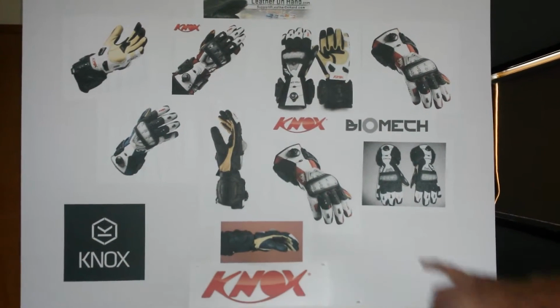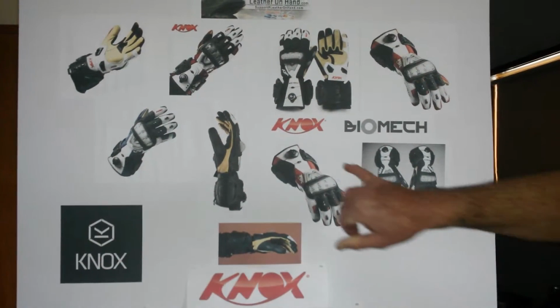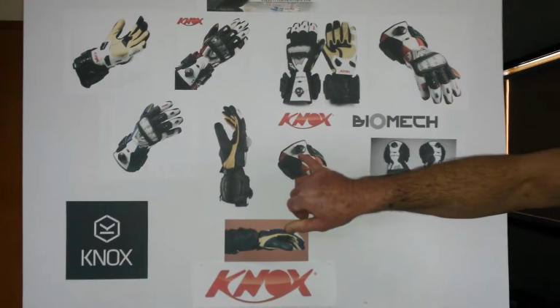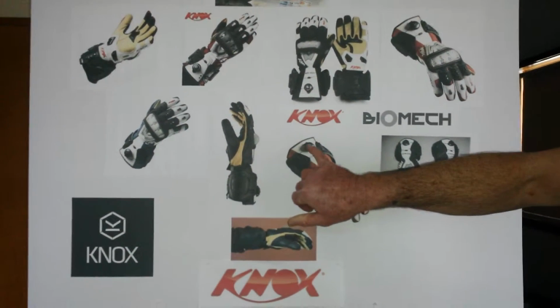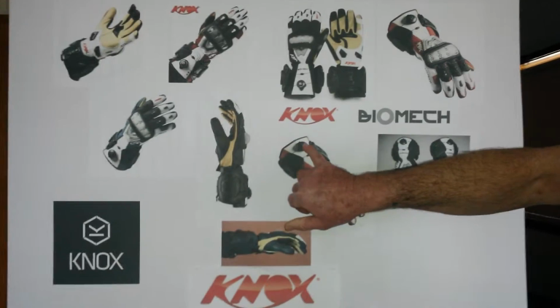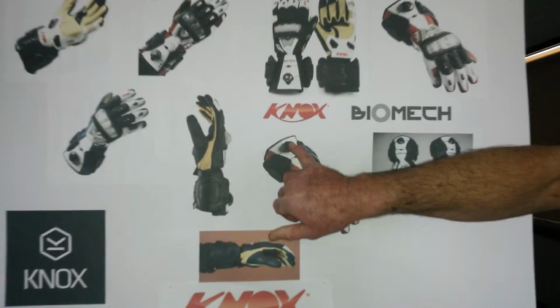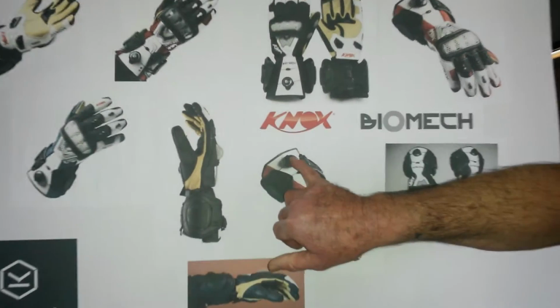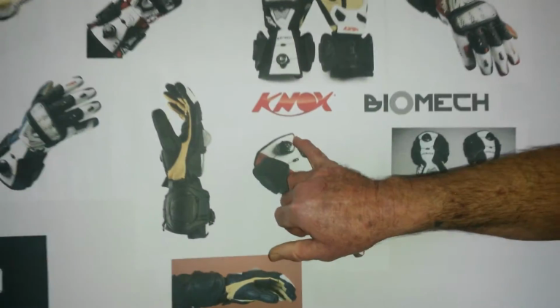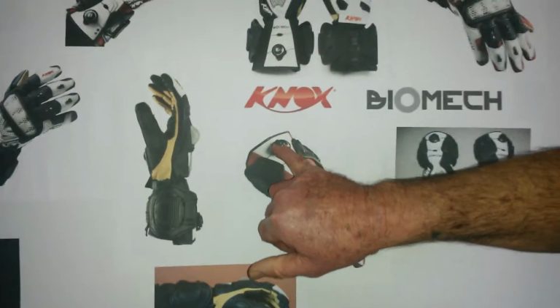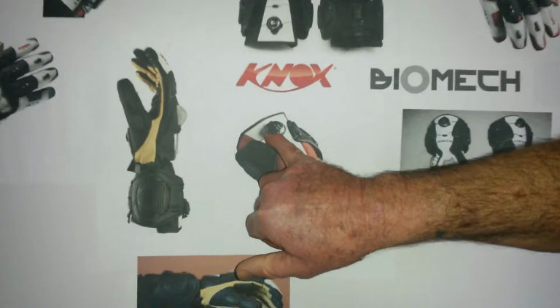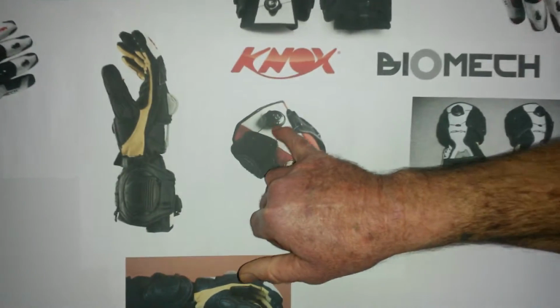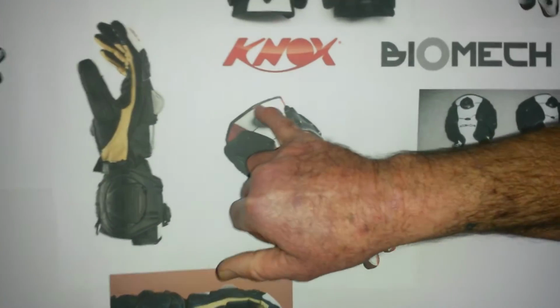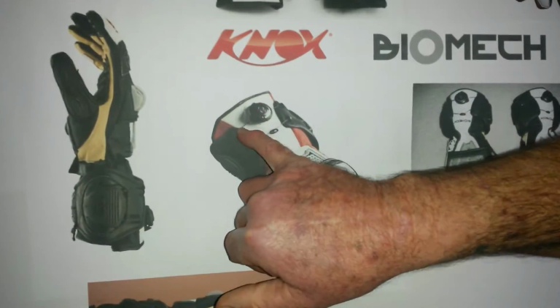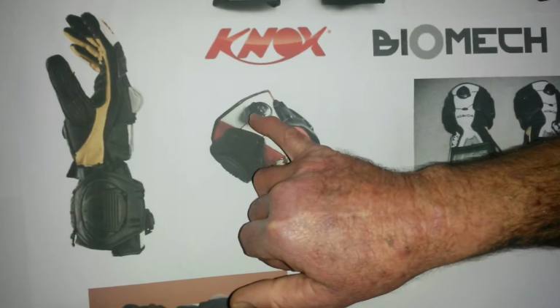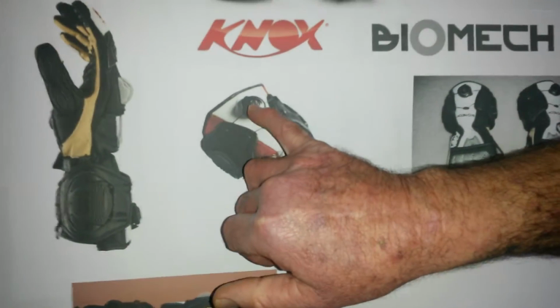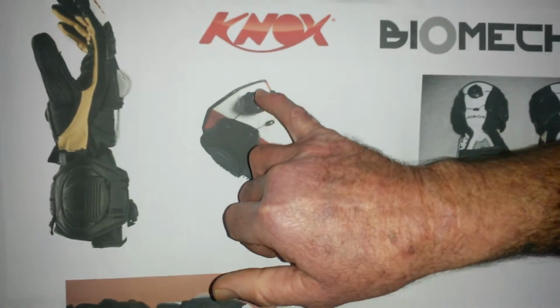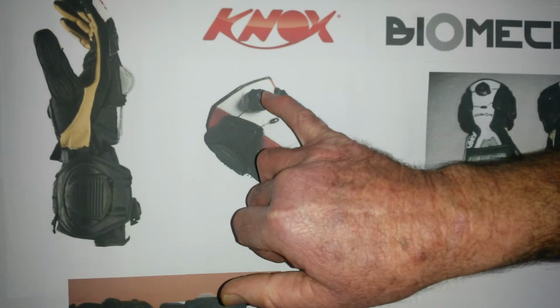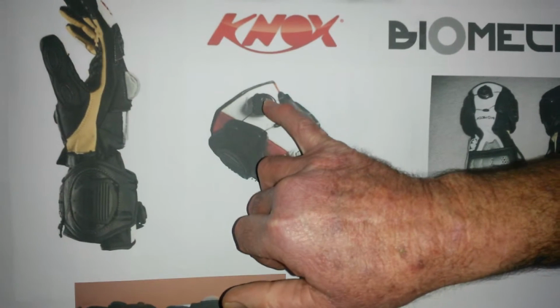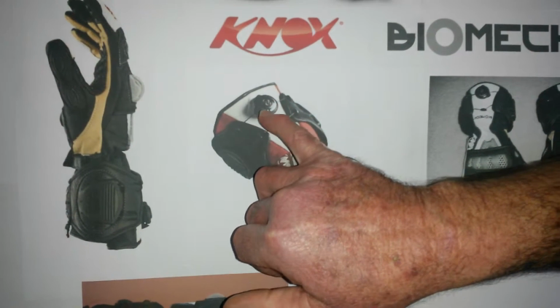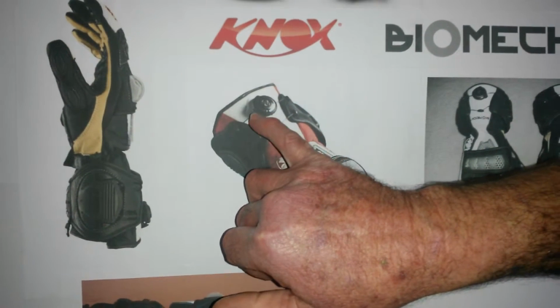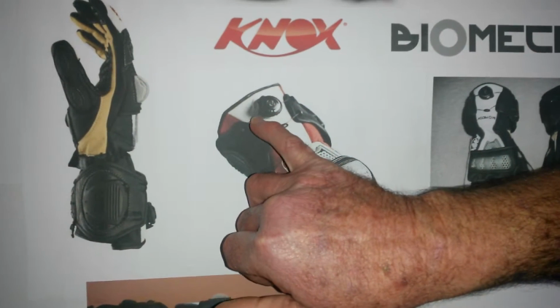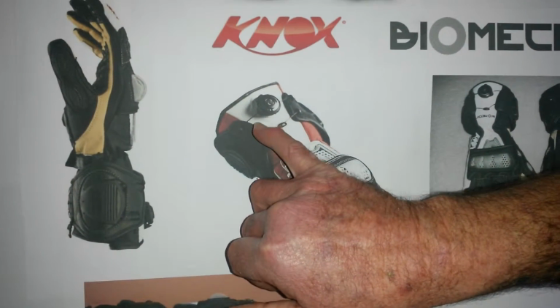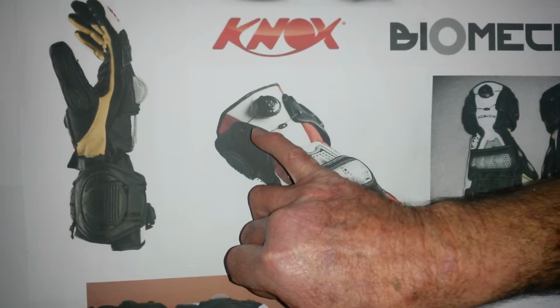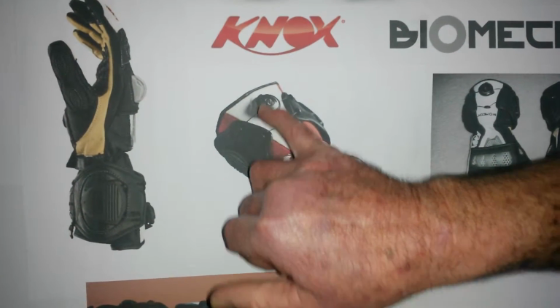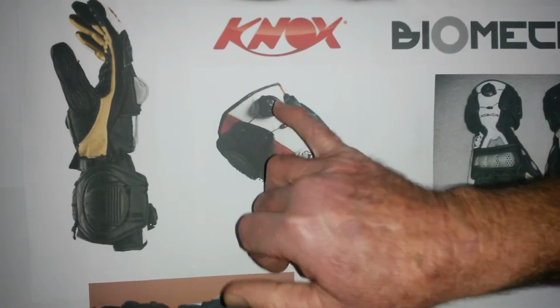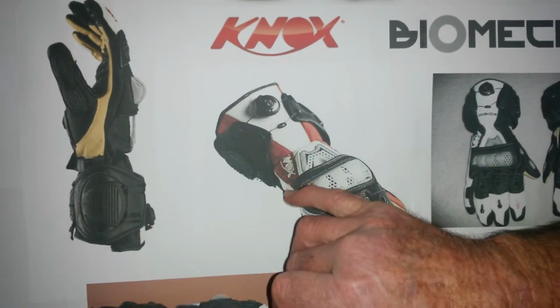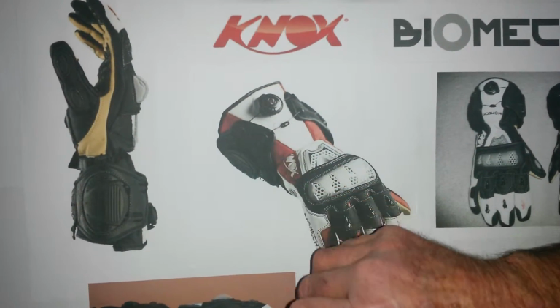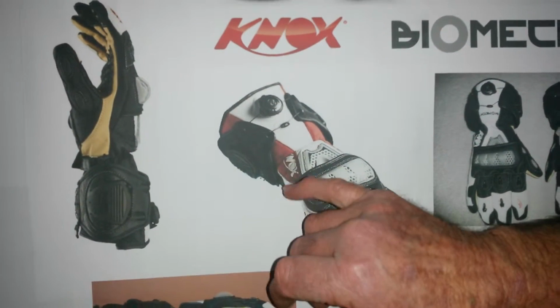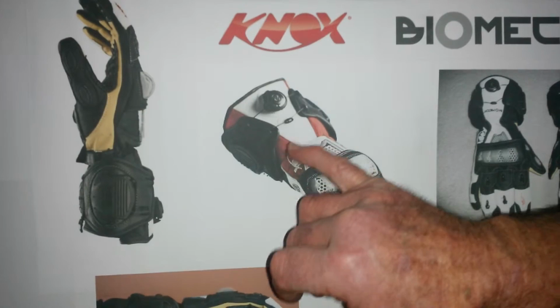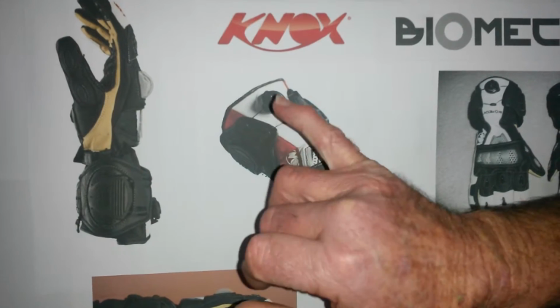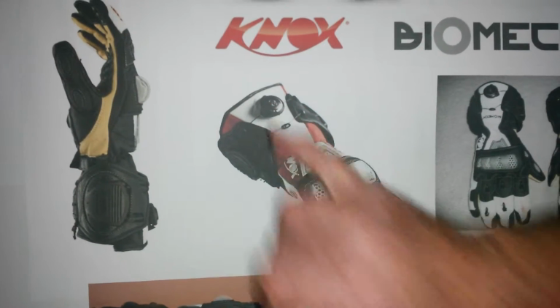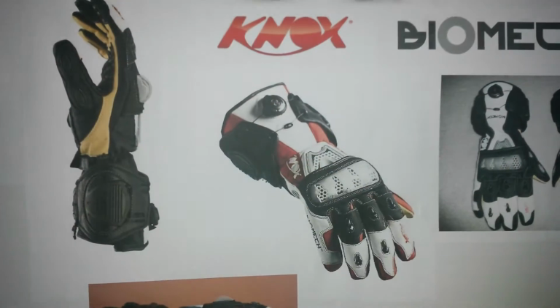Once again we have the BOA lacing system. The unique BOA lacing system is easily tightened by dialing in the right amount of torque.